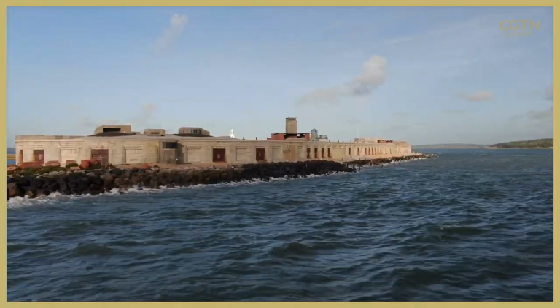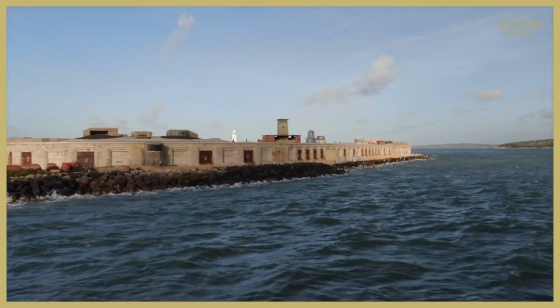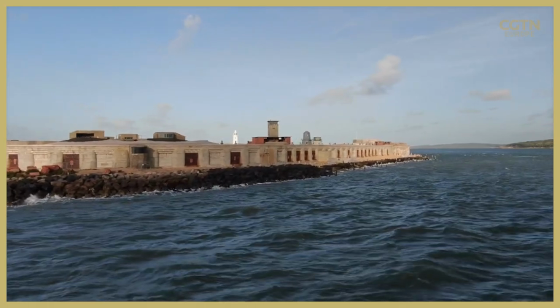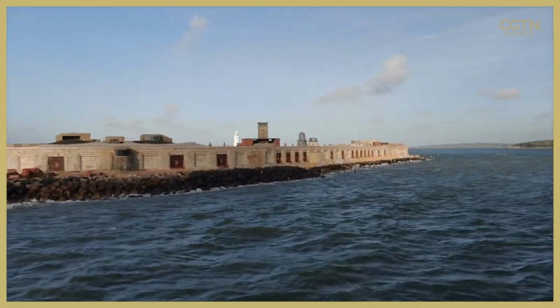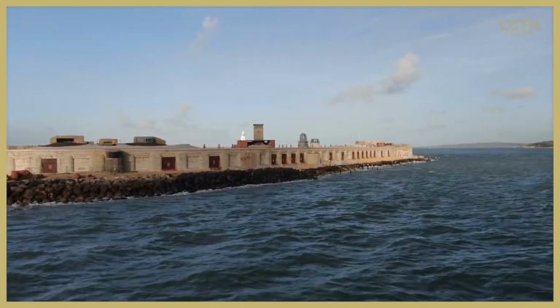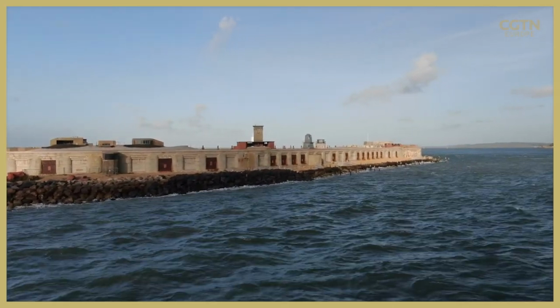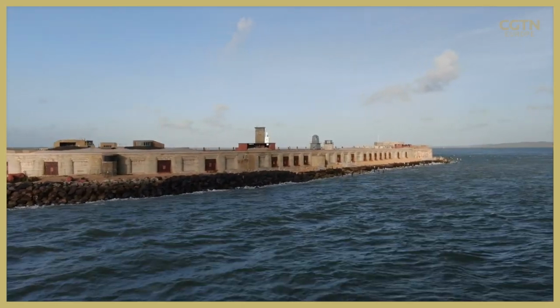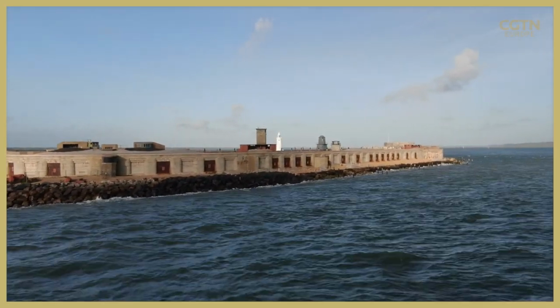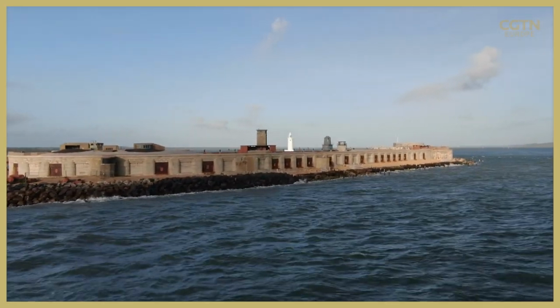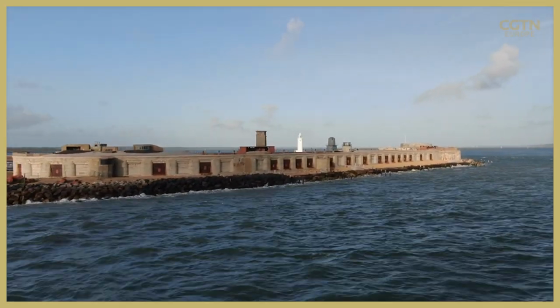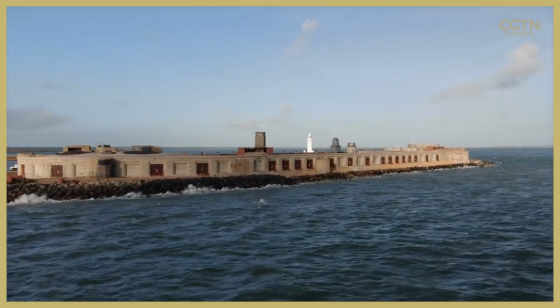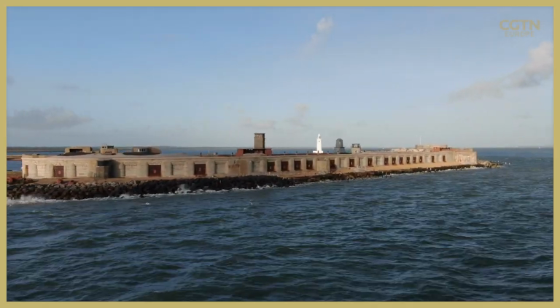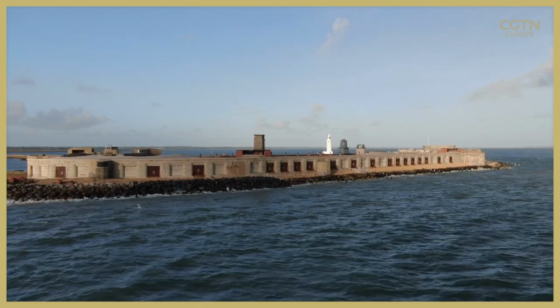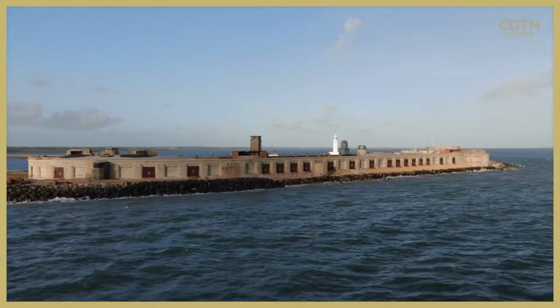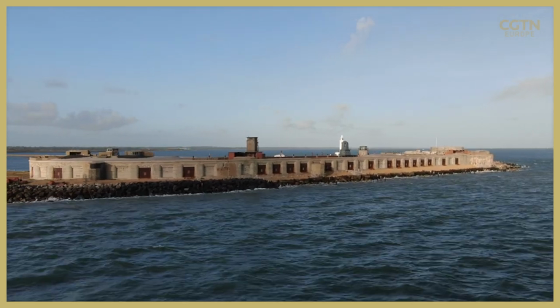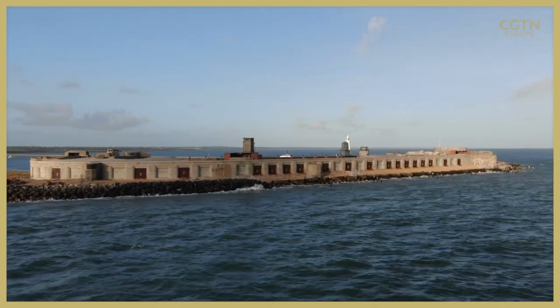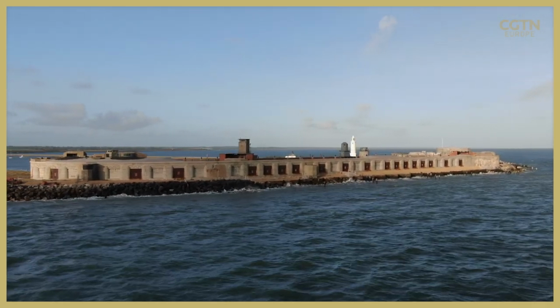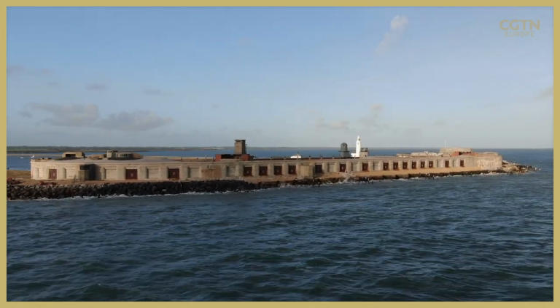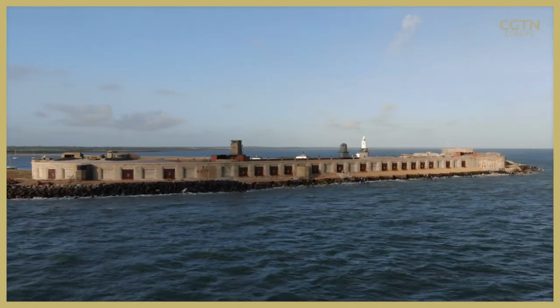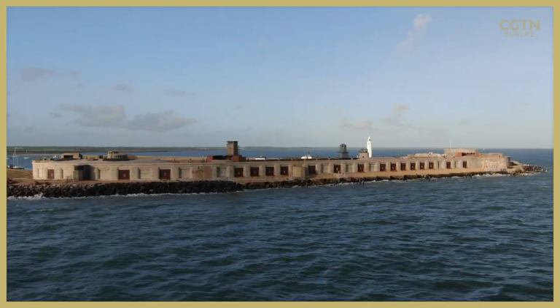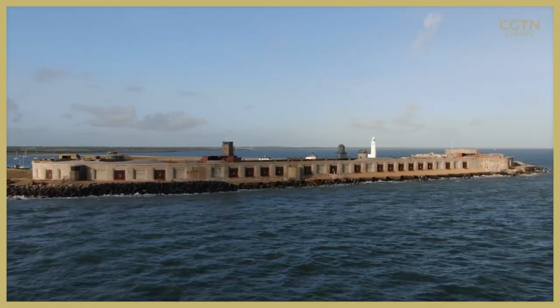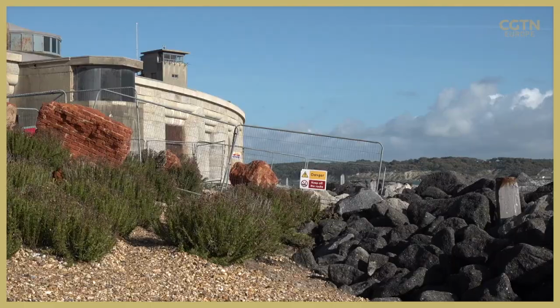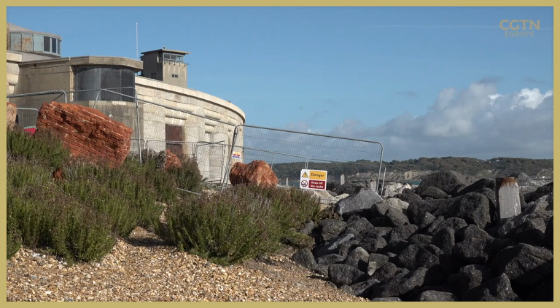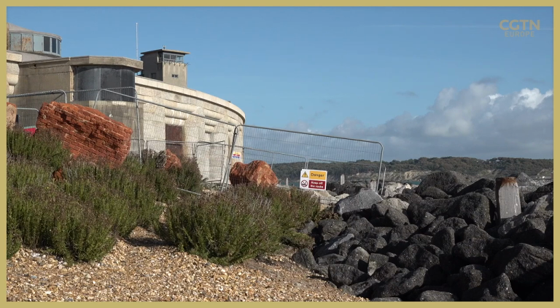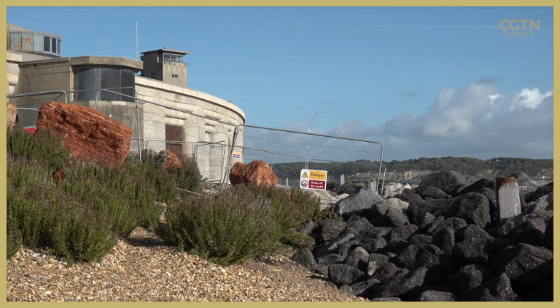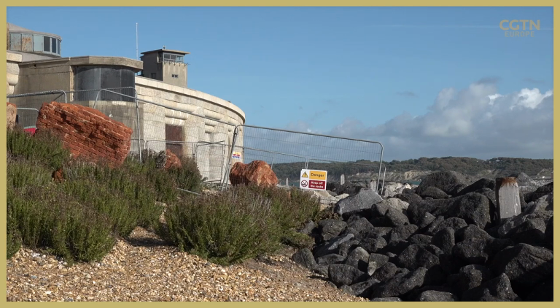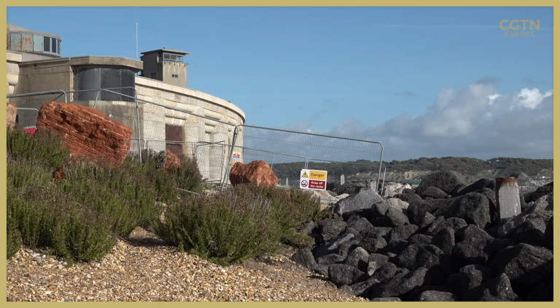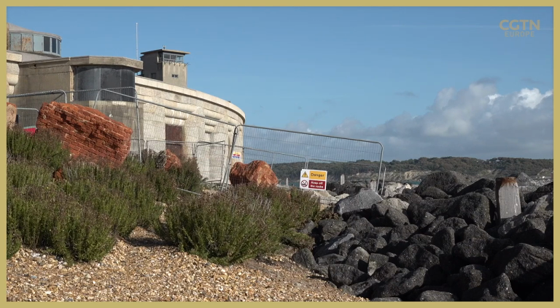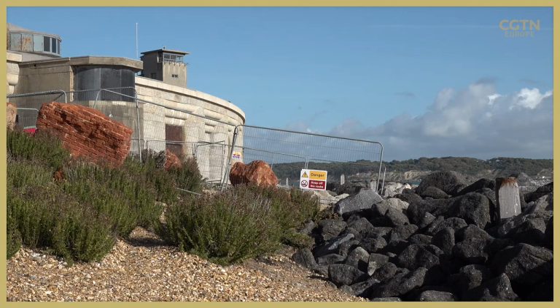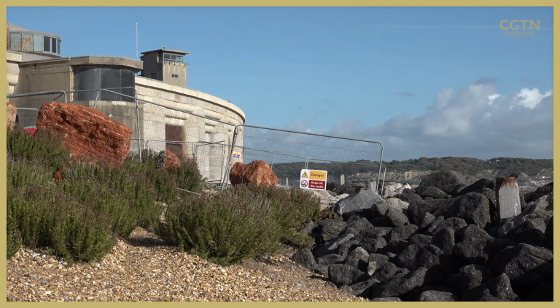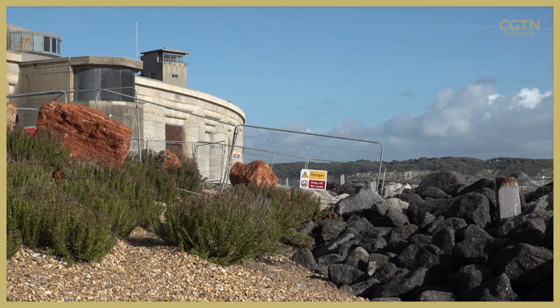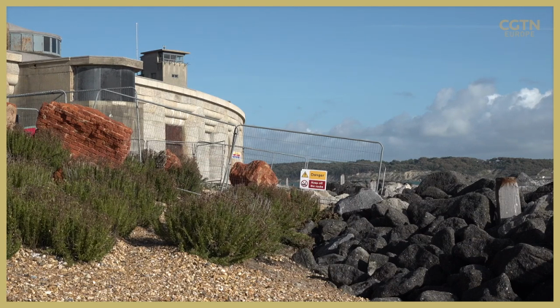Fending off the elements may eventually prove impossible. The sea, once hundreds of metres away from Hurst Castle, is now lapping at its walls. The situation is so precarious that the building was placed on the World Monument Watch List, leaving experts to consider how to prevent further collapse here and at other heritage sites.